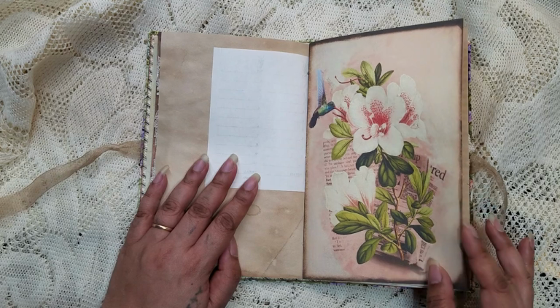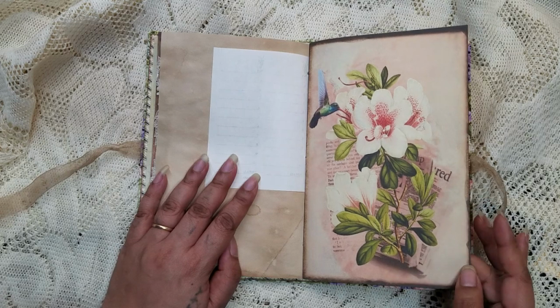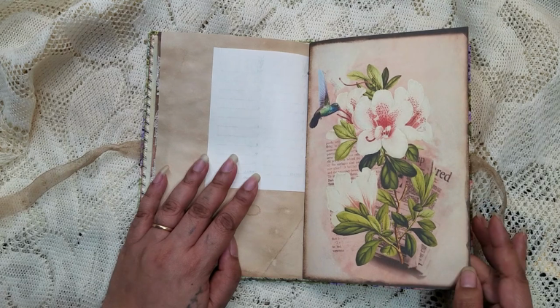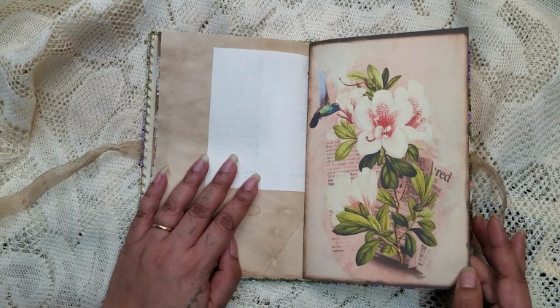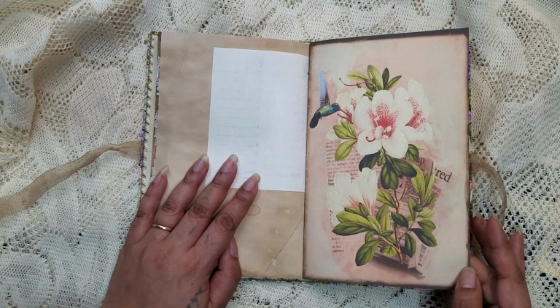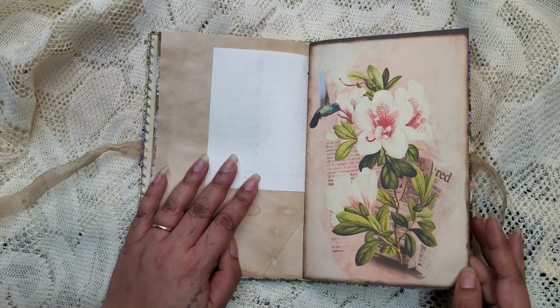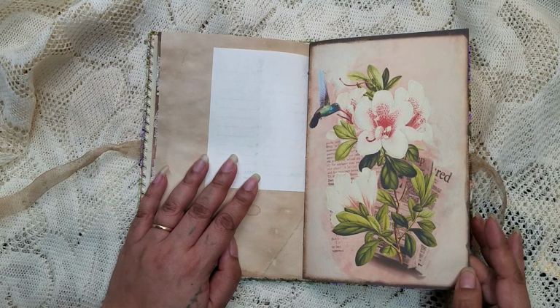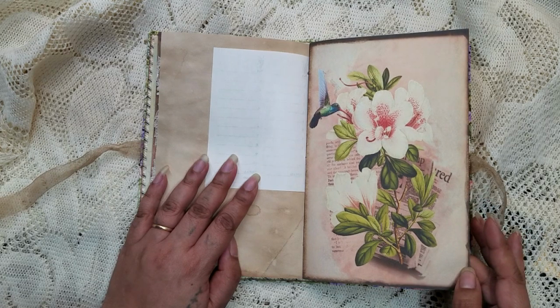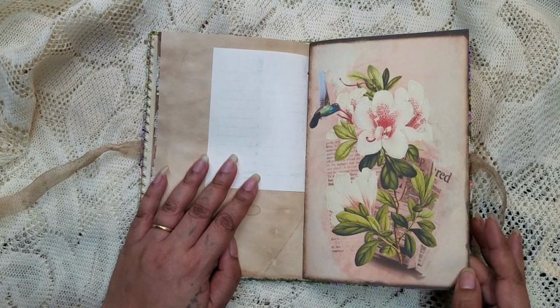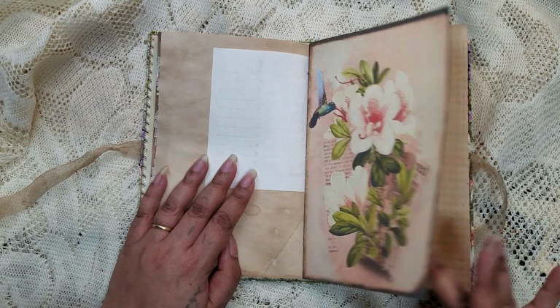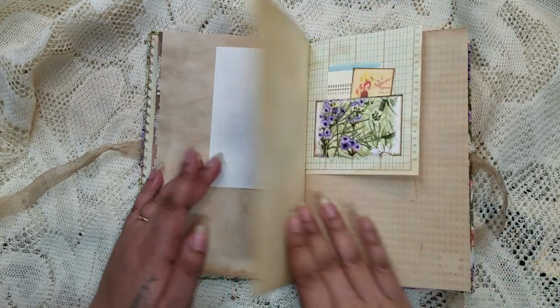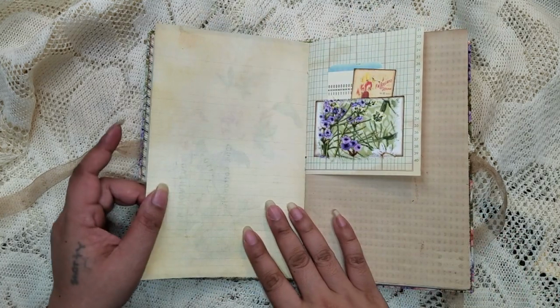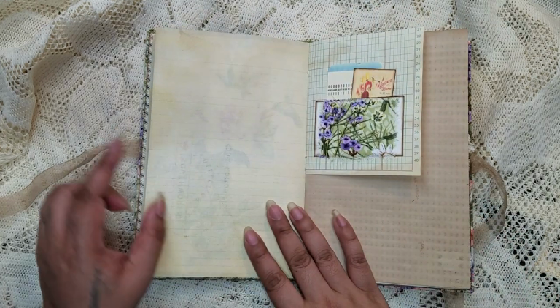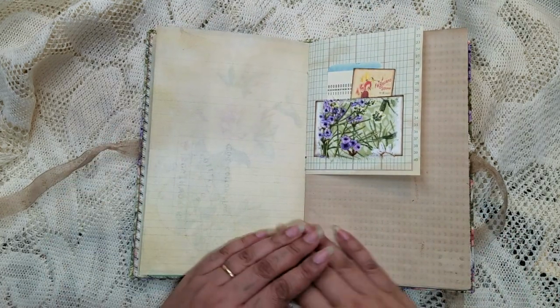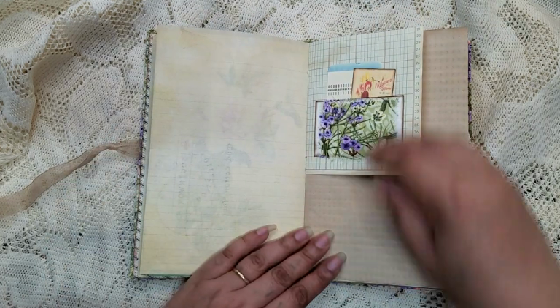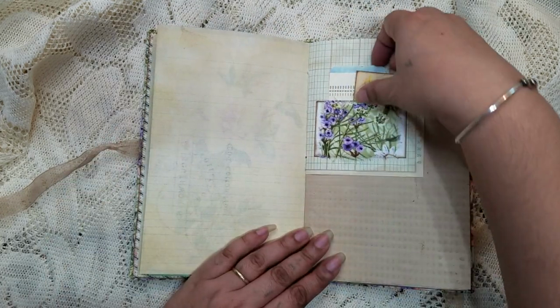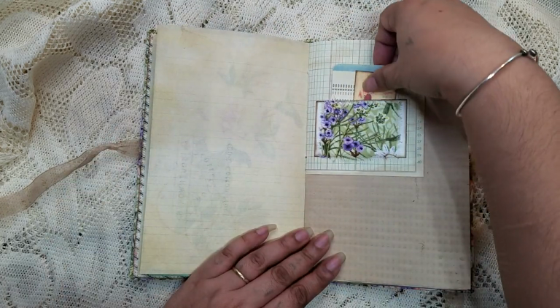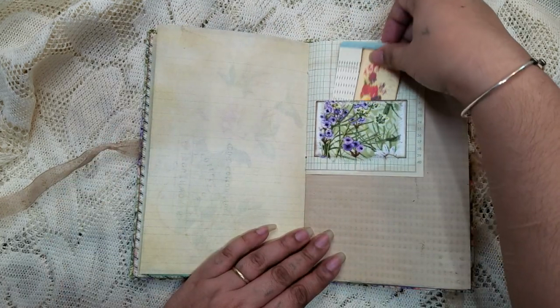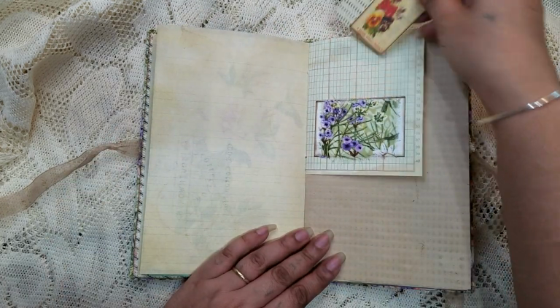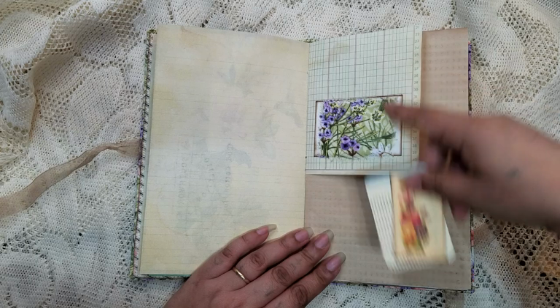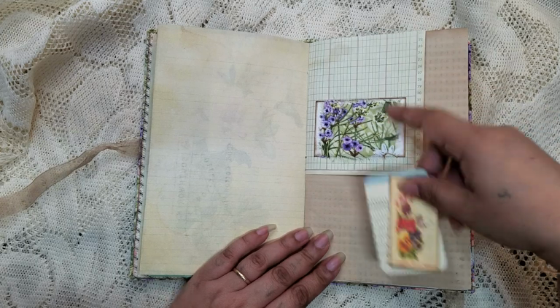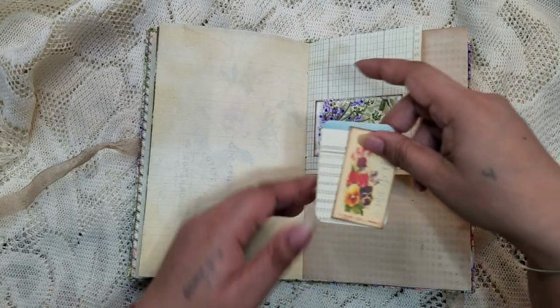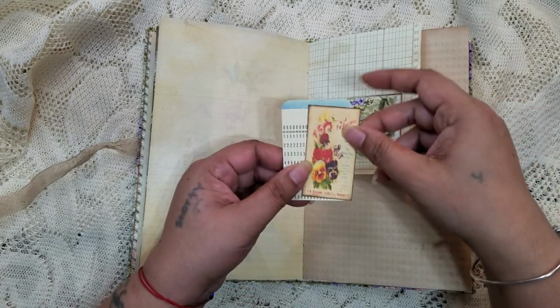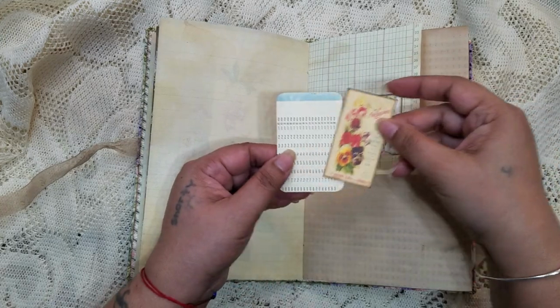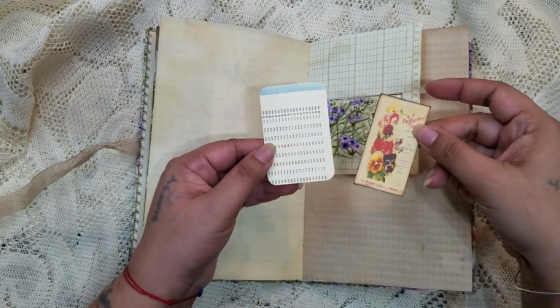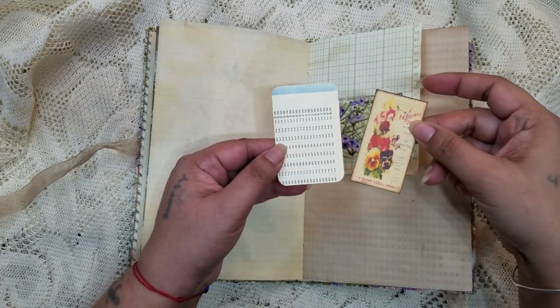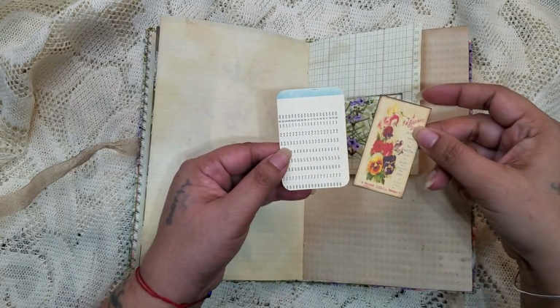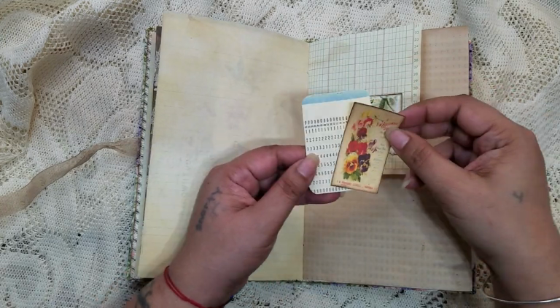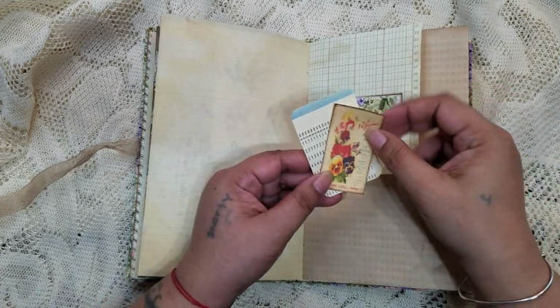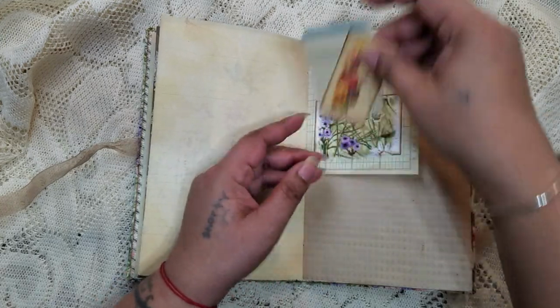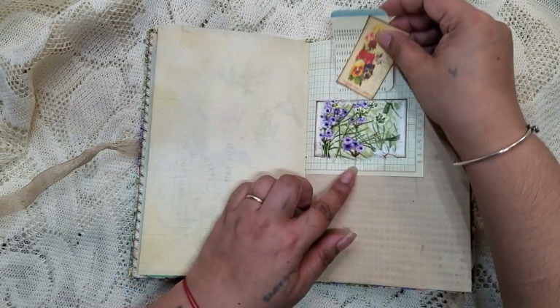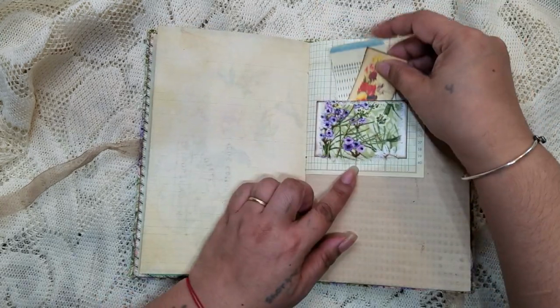Another page from the kit — so beautiful. And then a little tiny pocket here with some little bits and pieces inside.